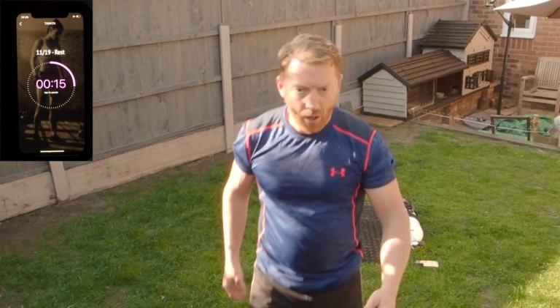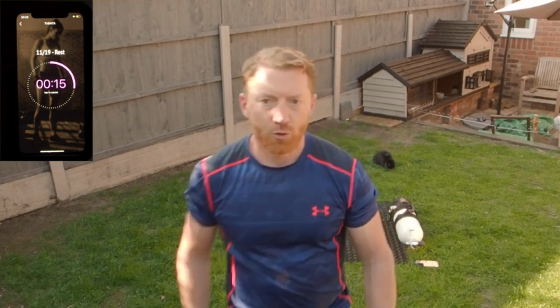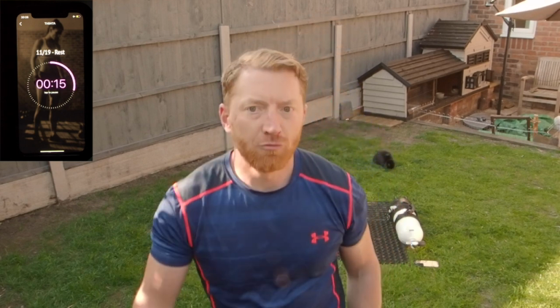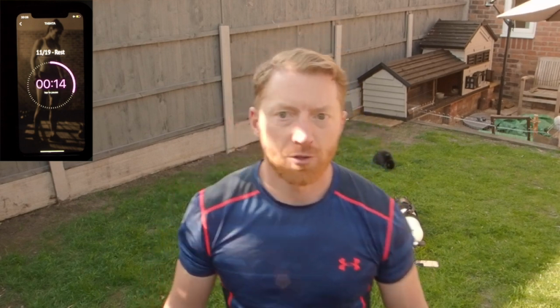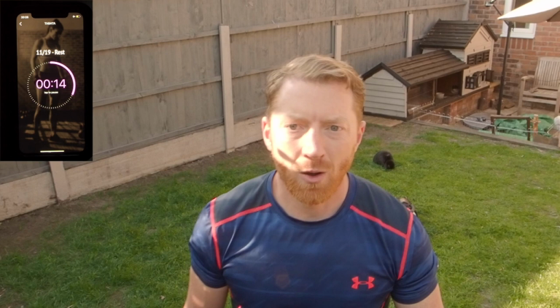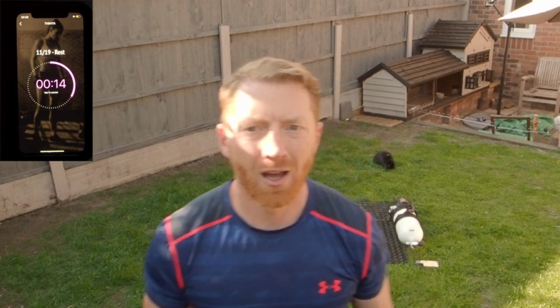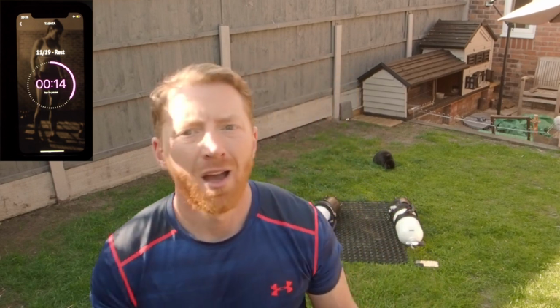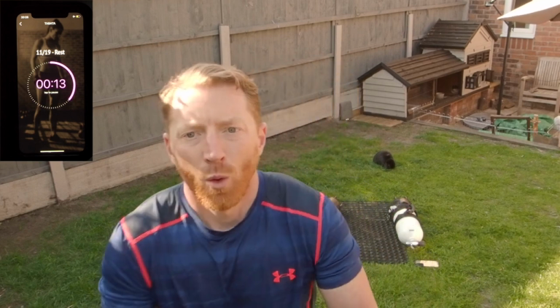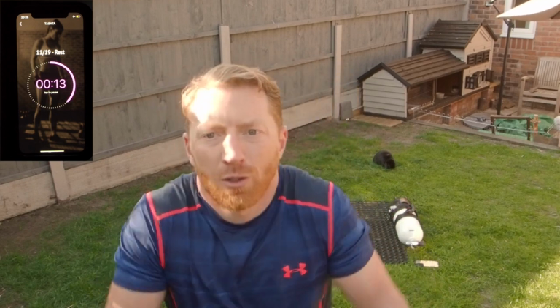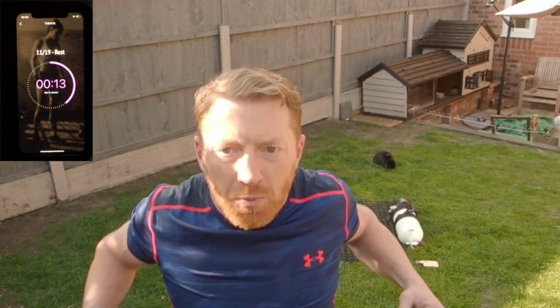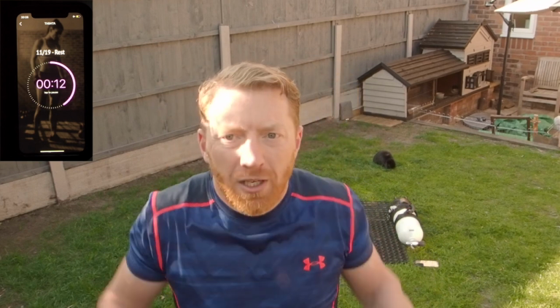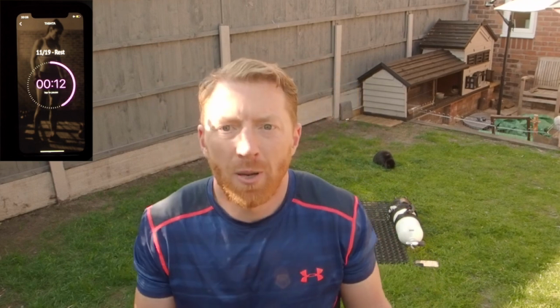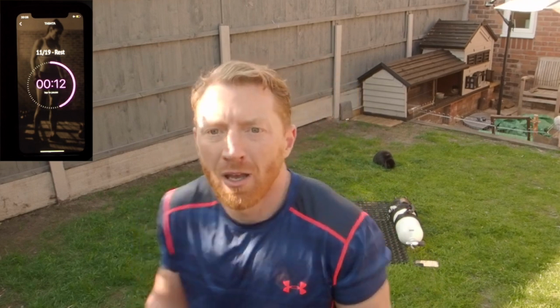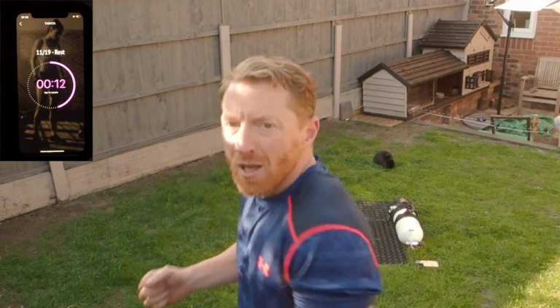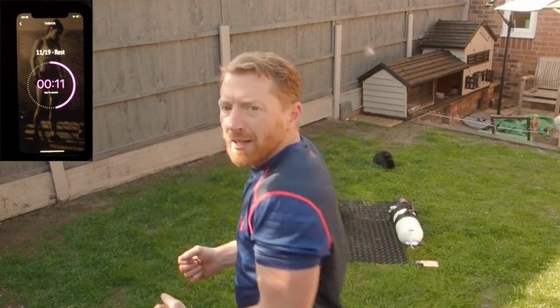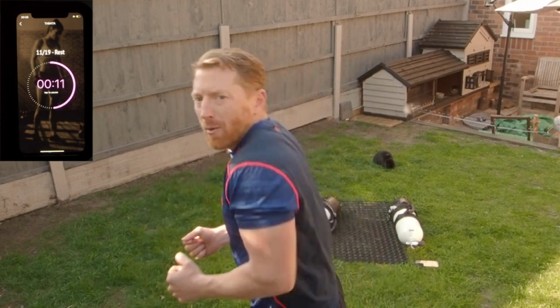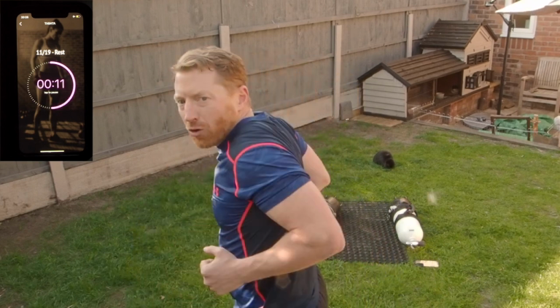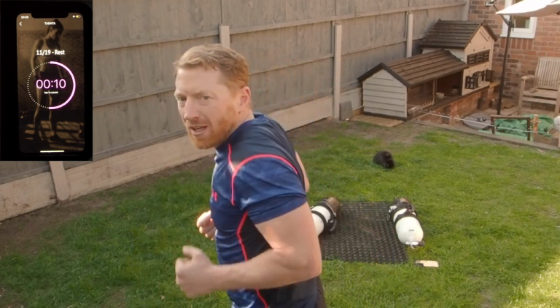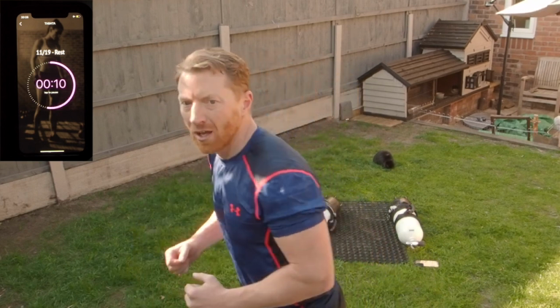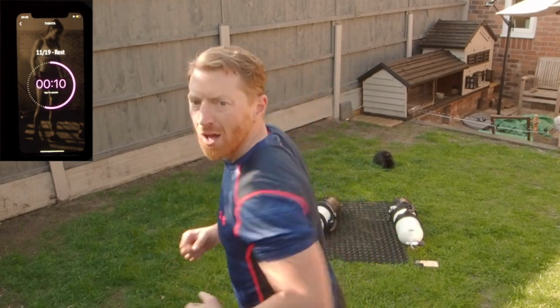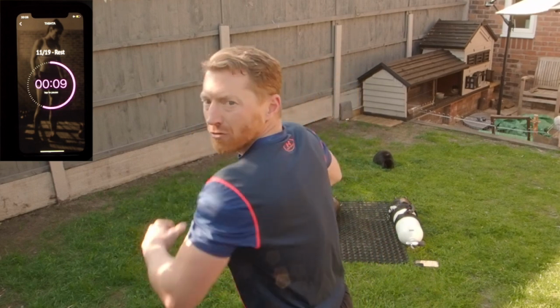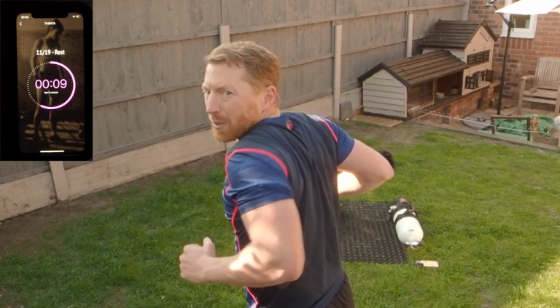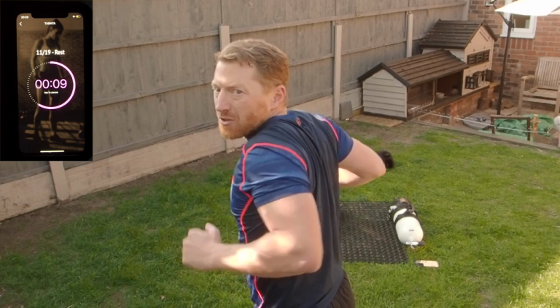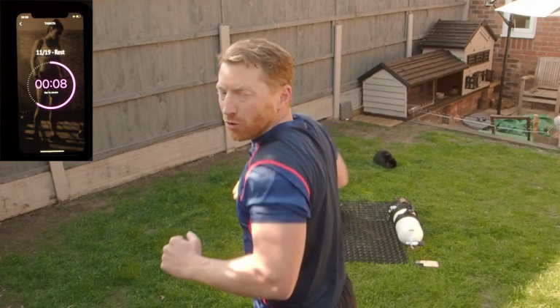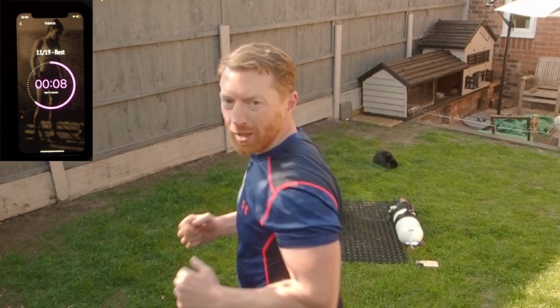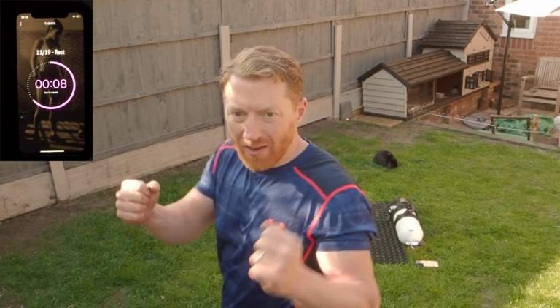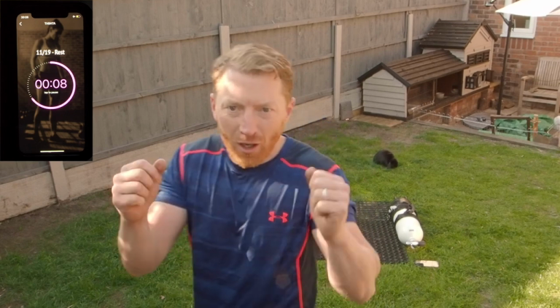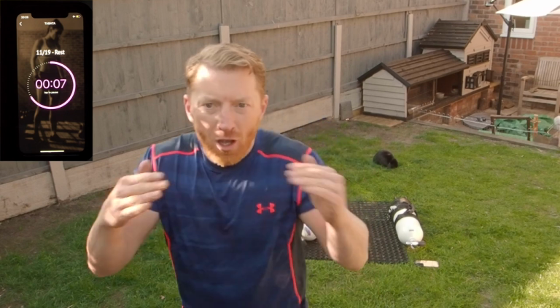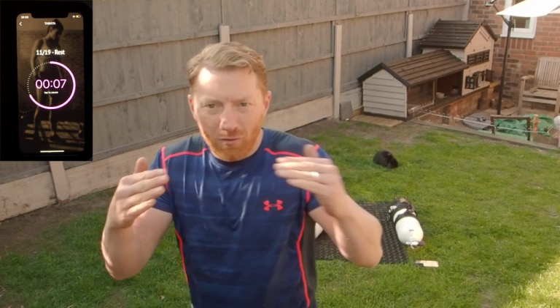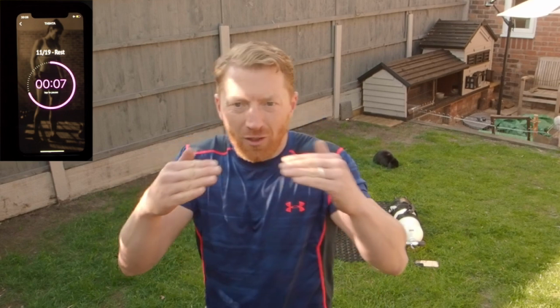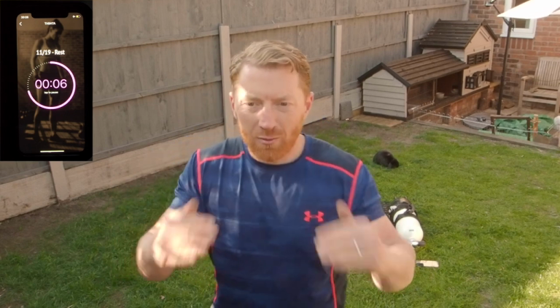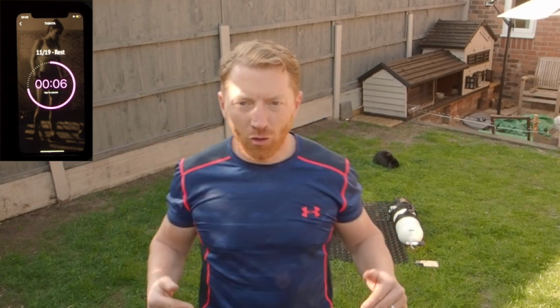Let's run to the rows now. What you want to do as you're pulling it up, get your elbows tucked in and try and pinch those shoulder blades together — so you're really trying to get them to touch.